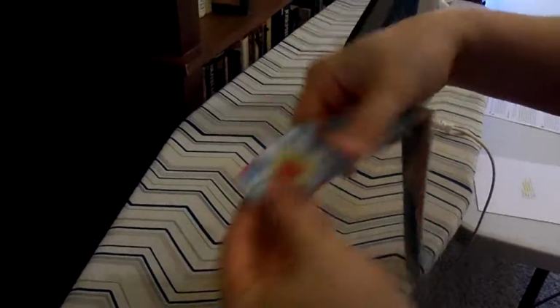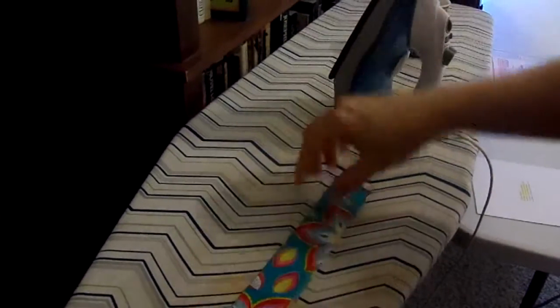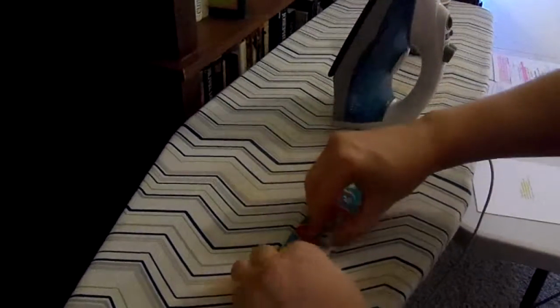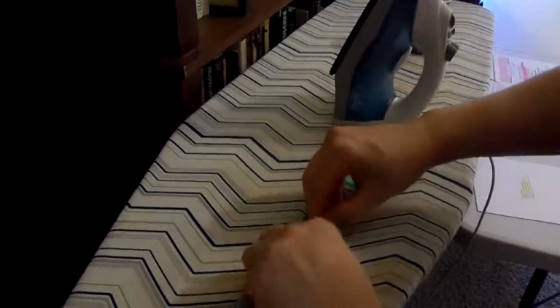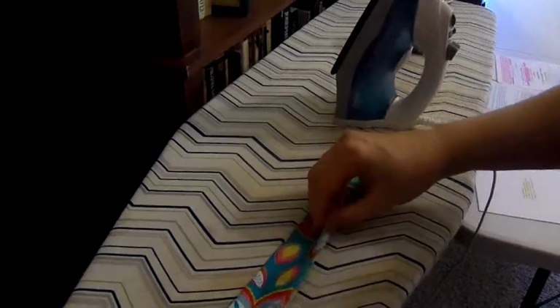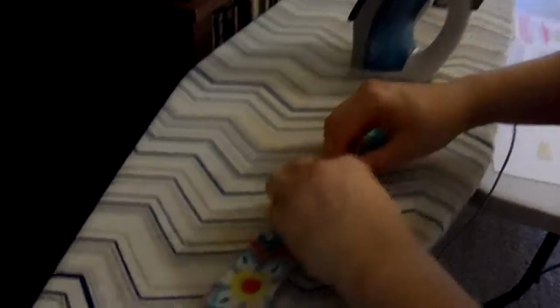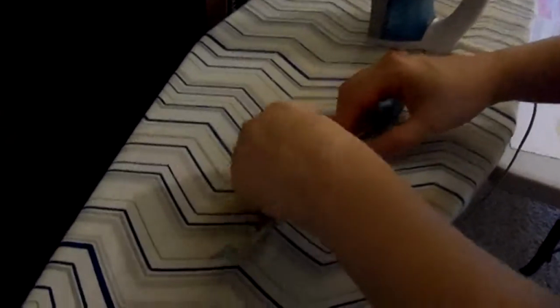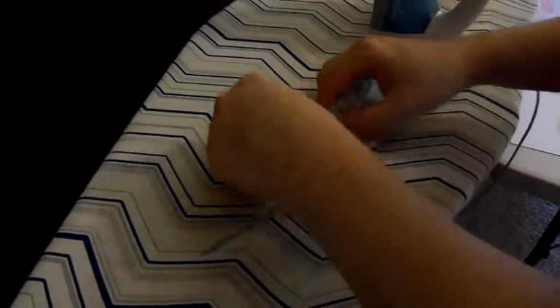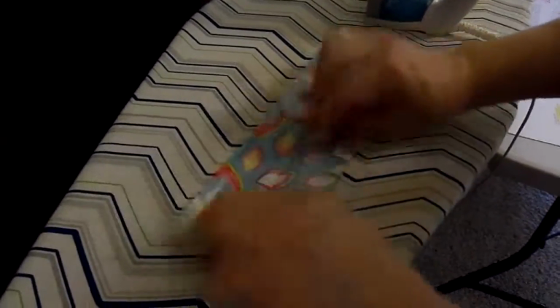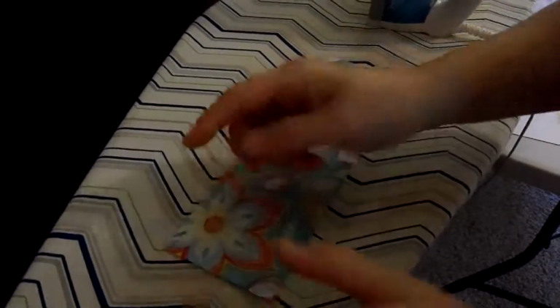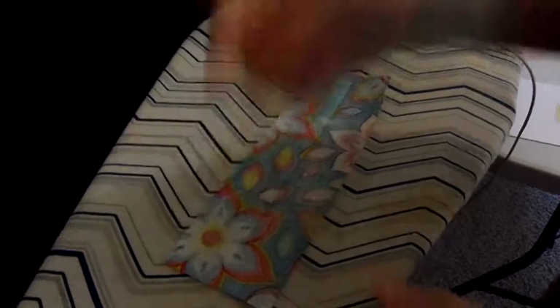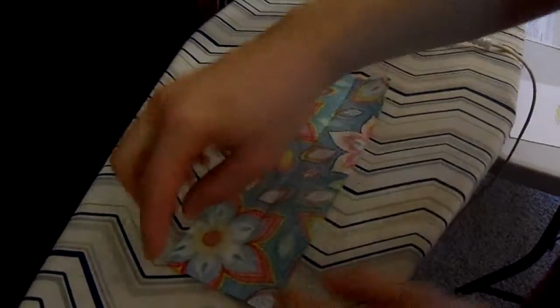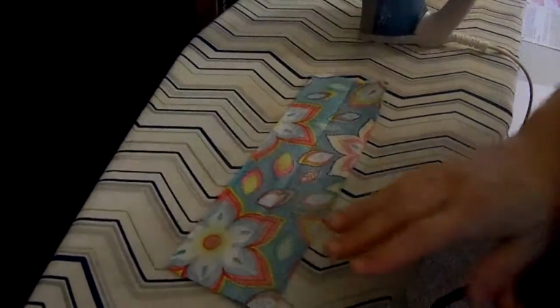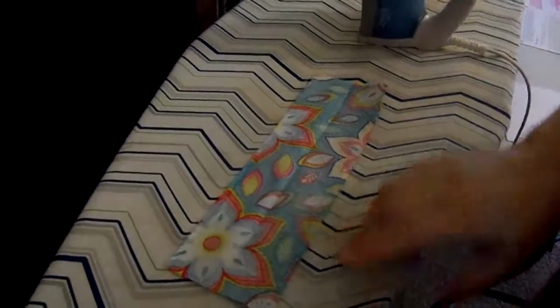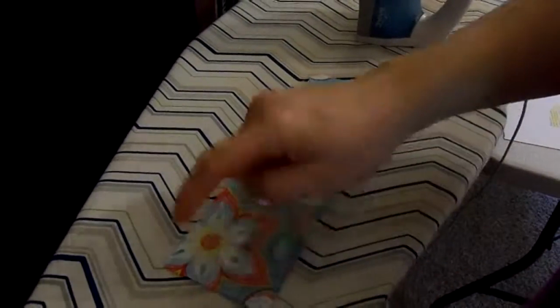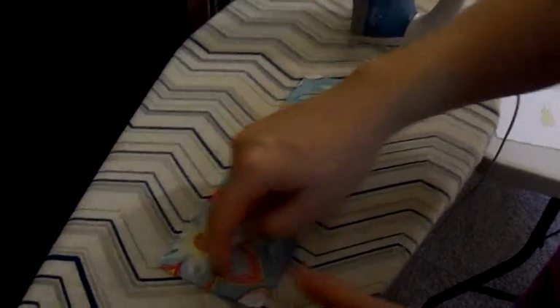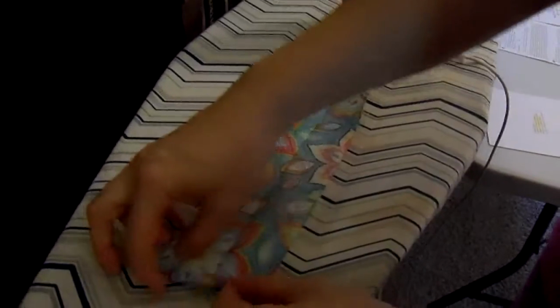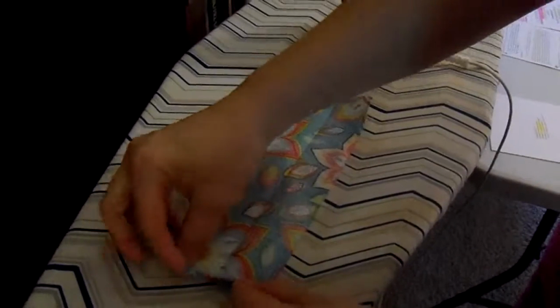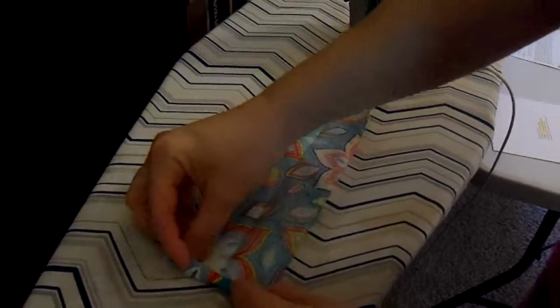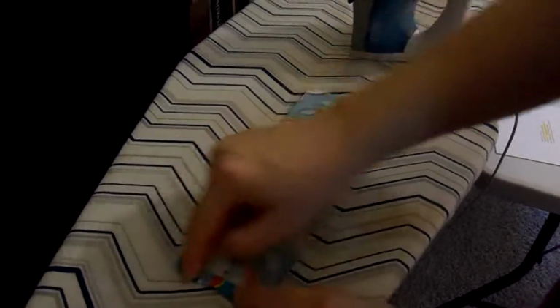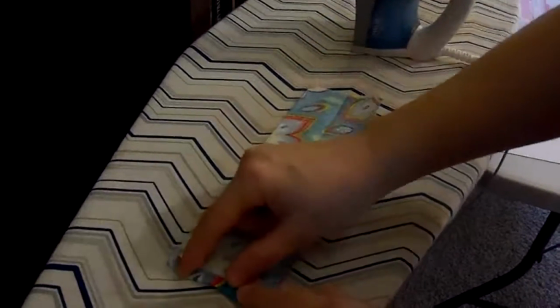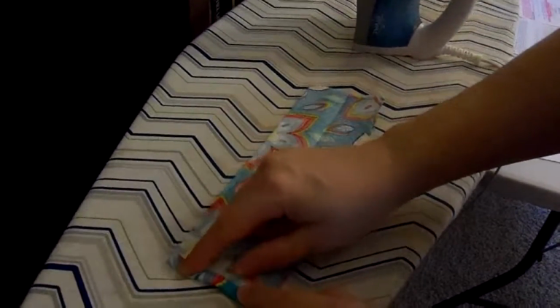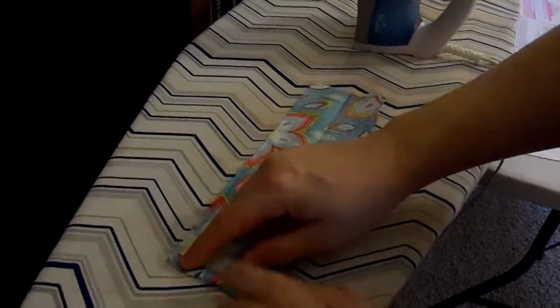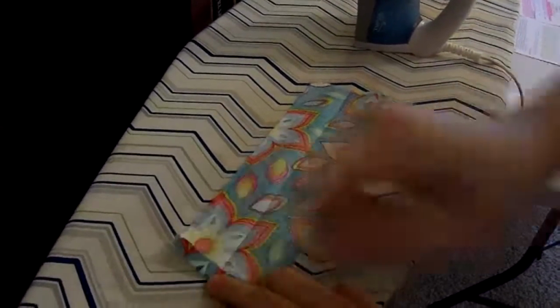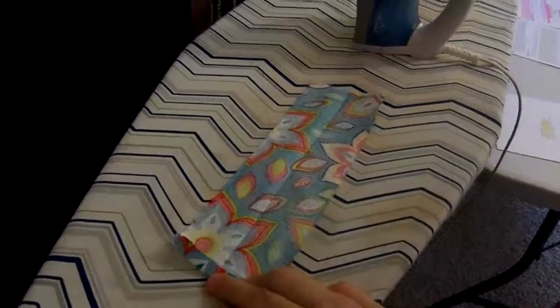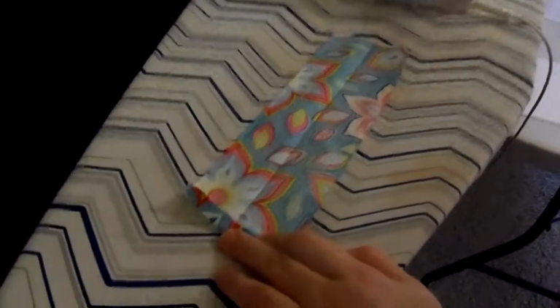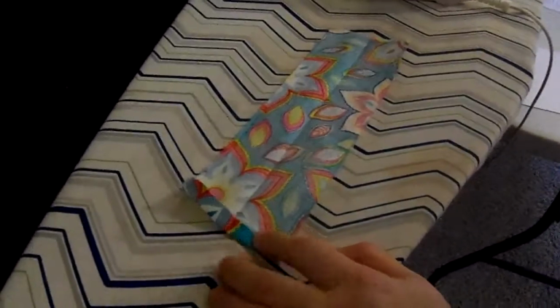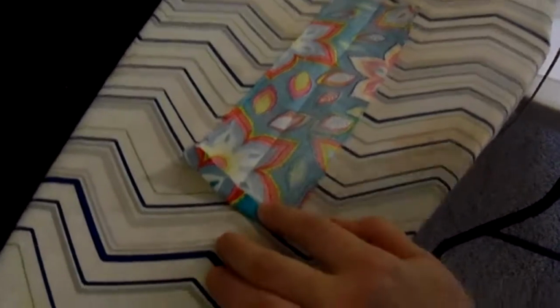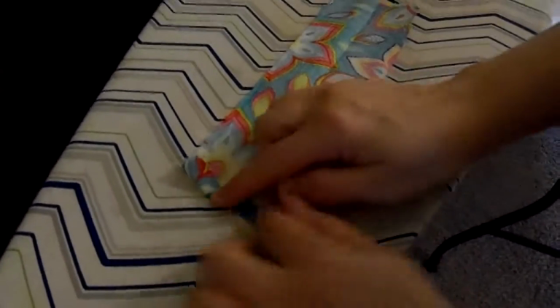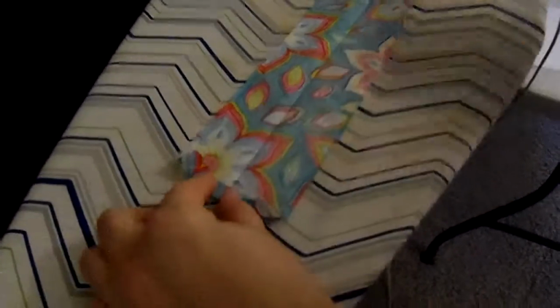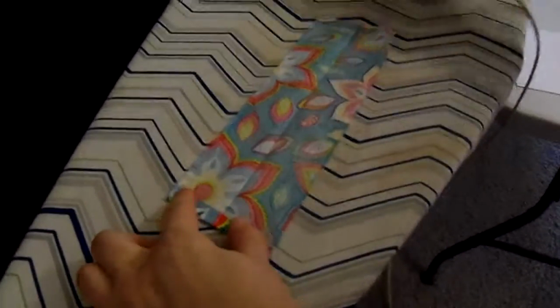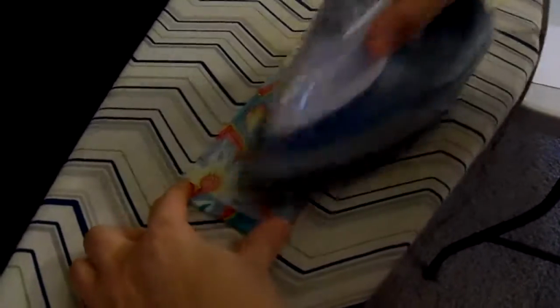Let me show you what I'm going to do. I'm going to open this back up. If that raw edge is going to be shown, then I'm going to fold that little part in right there and iron it.